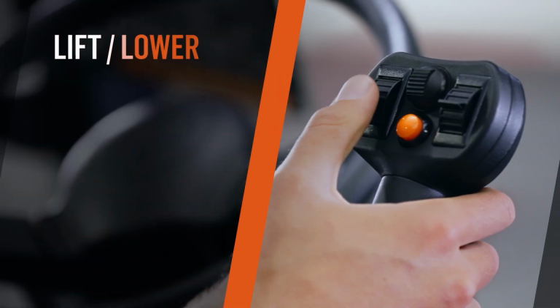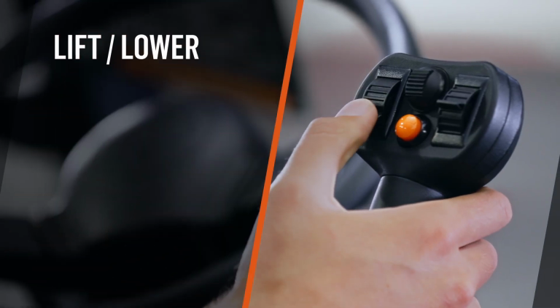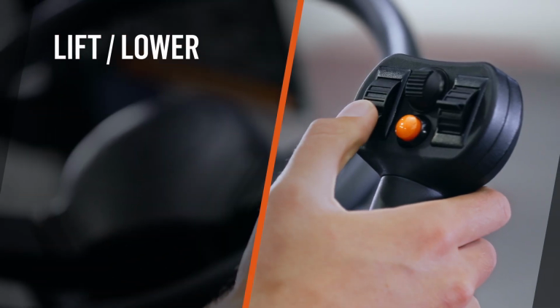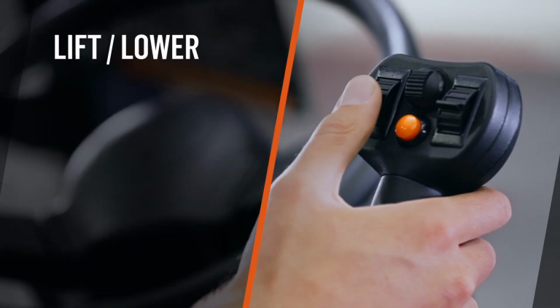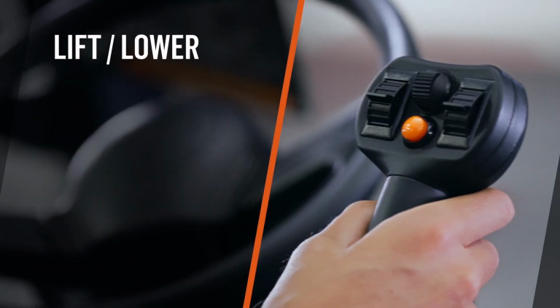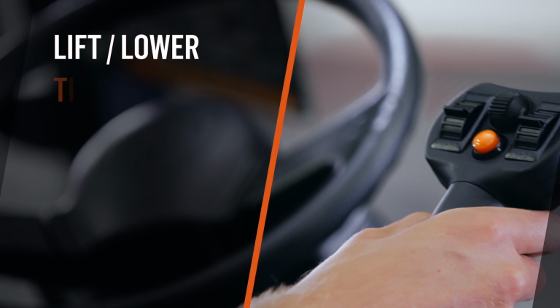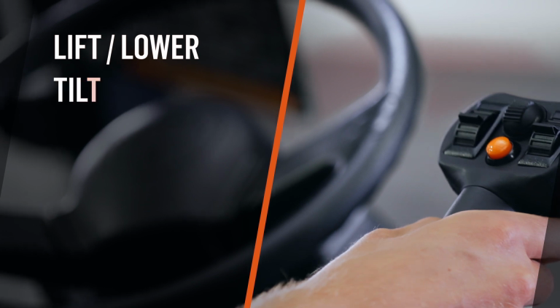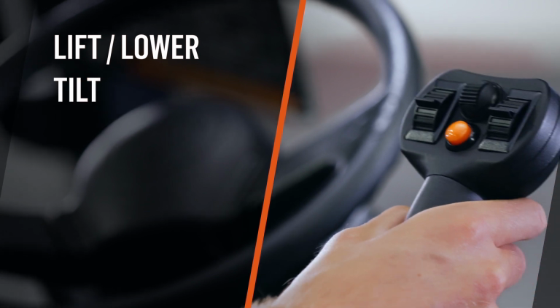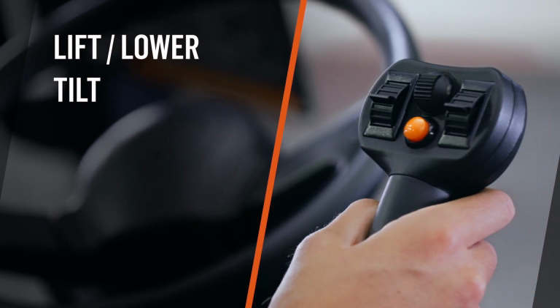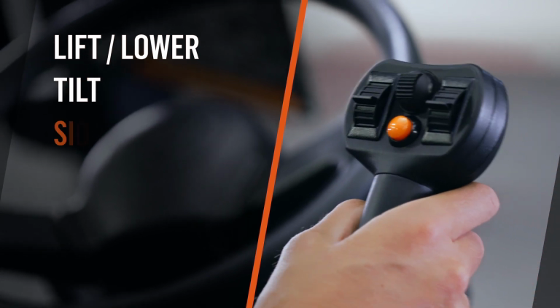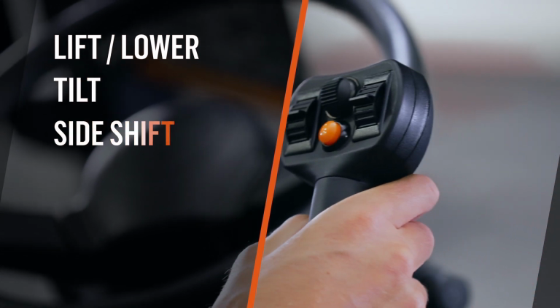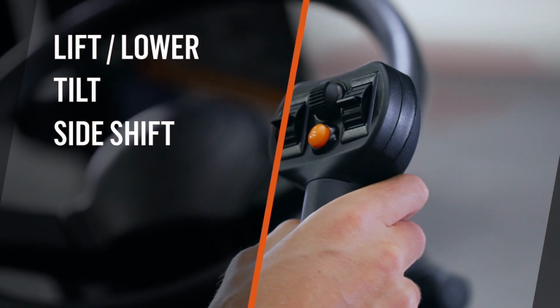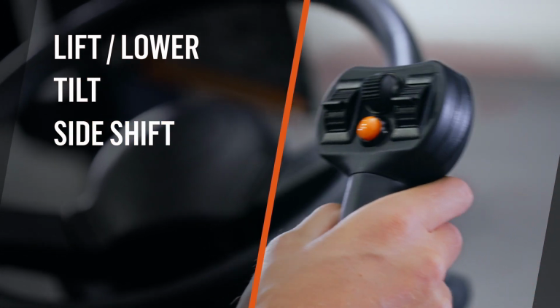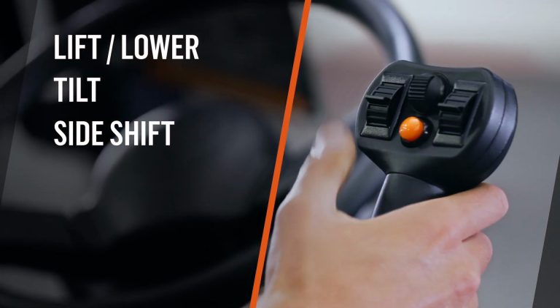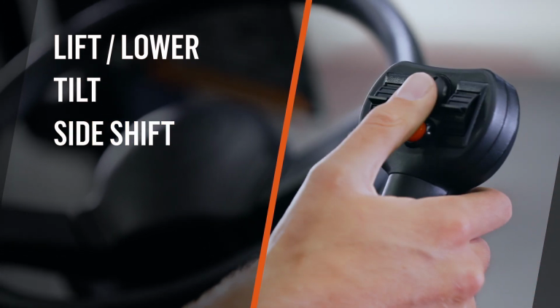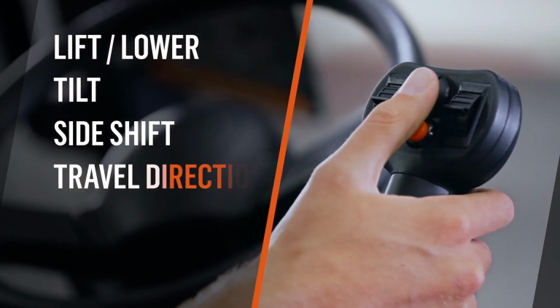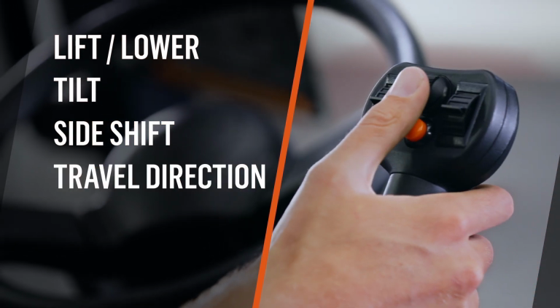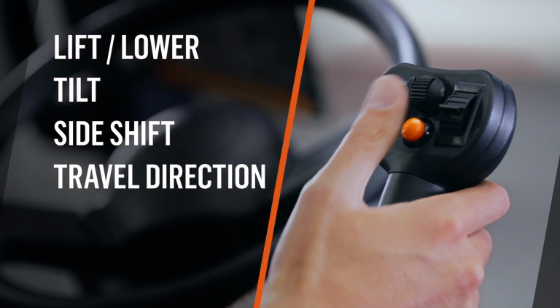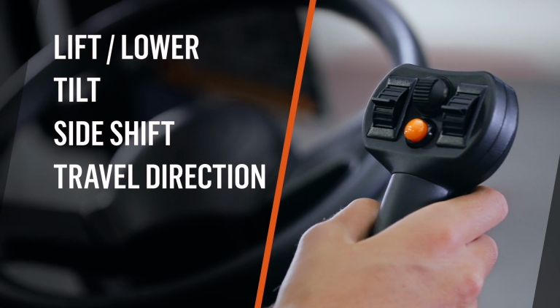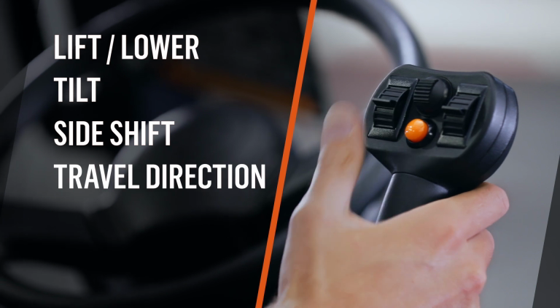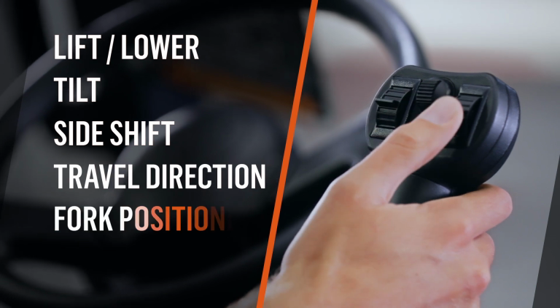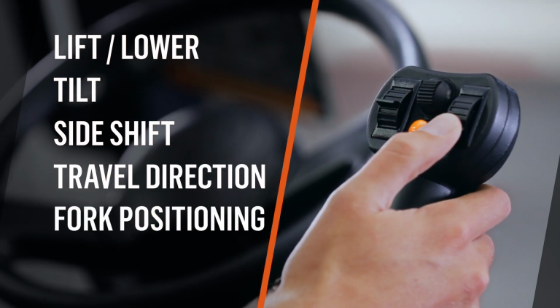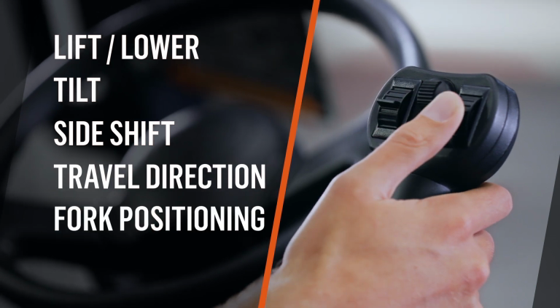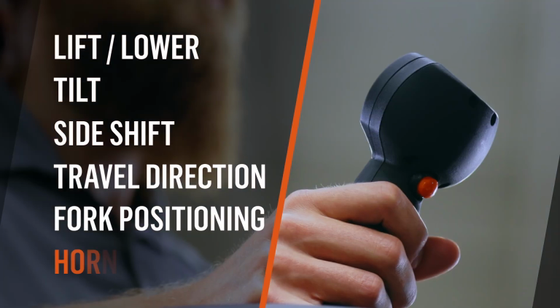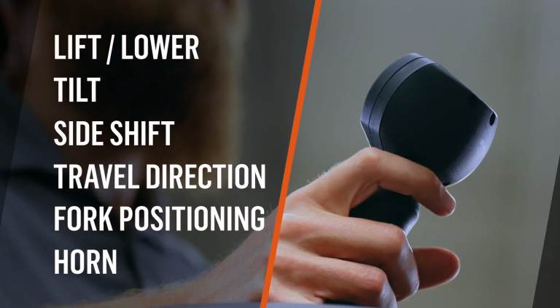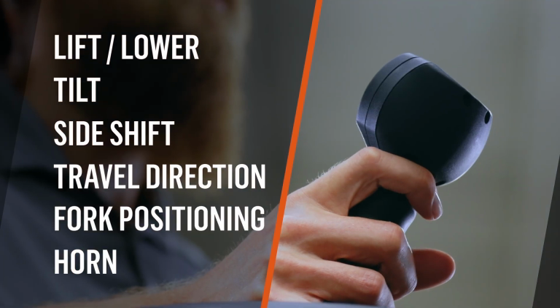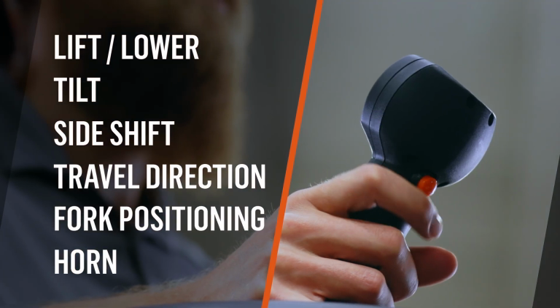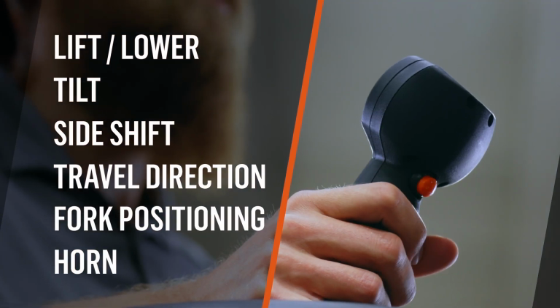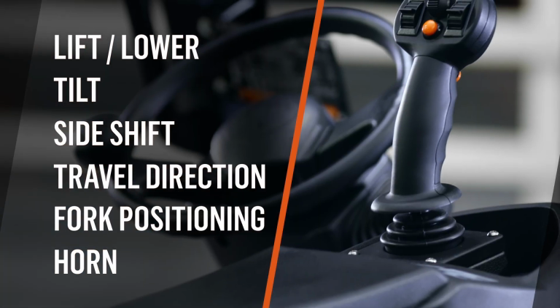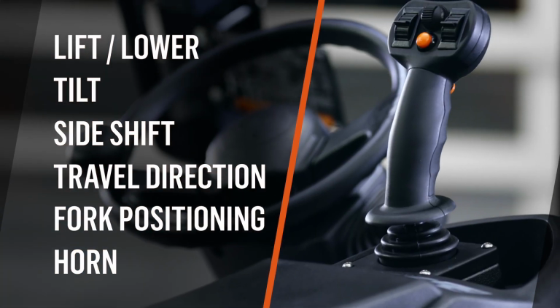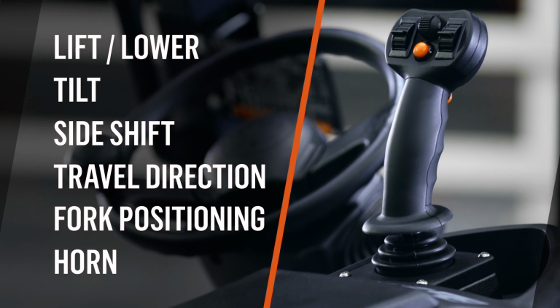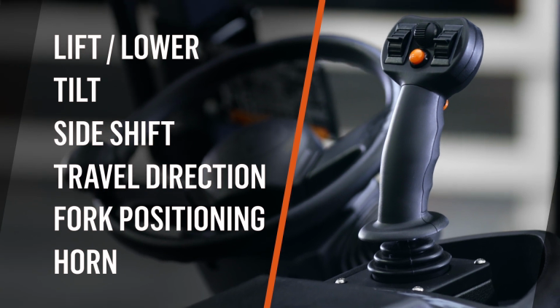Lift and lower. Tilt. Side shift. Travel direction. Fork positioning, horn button functions, and more can be integrated into the joystick.